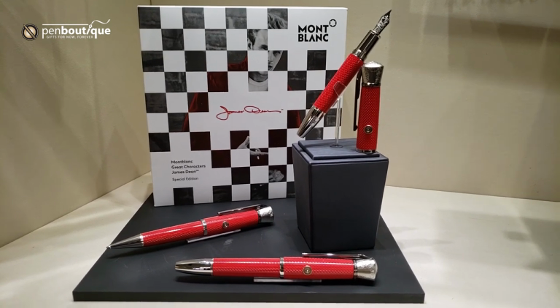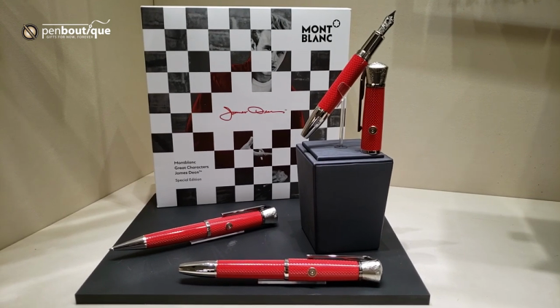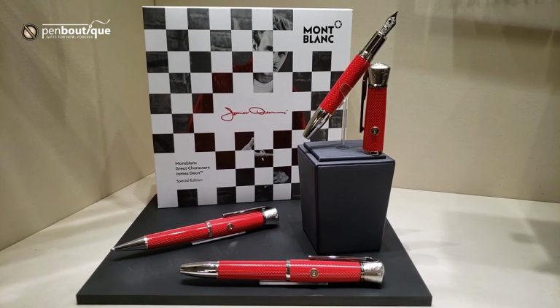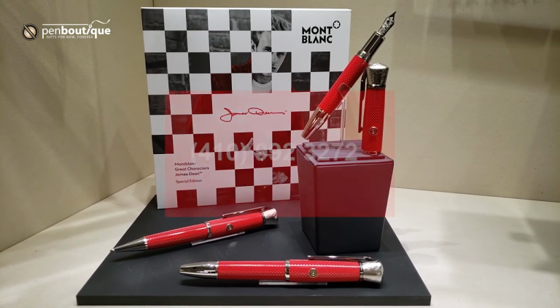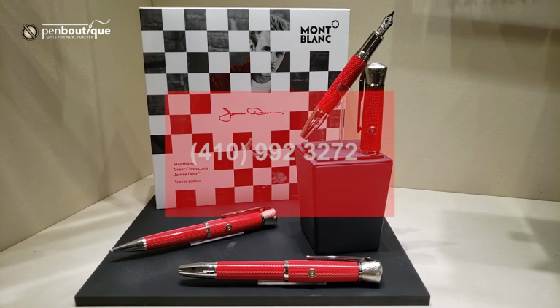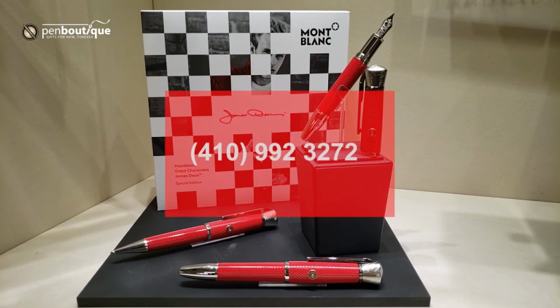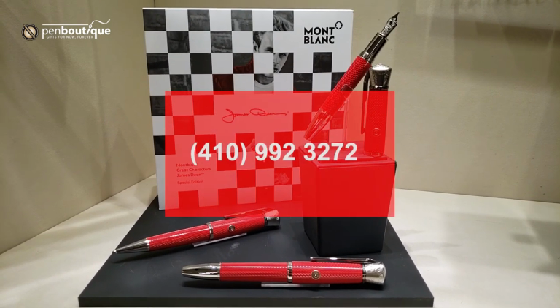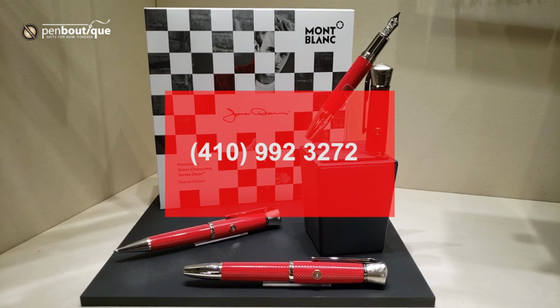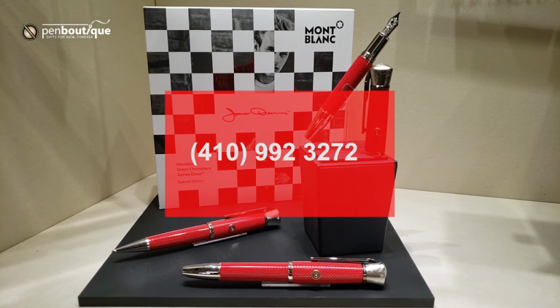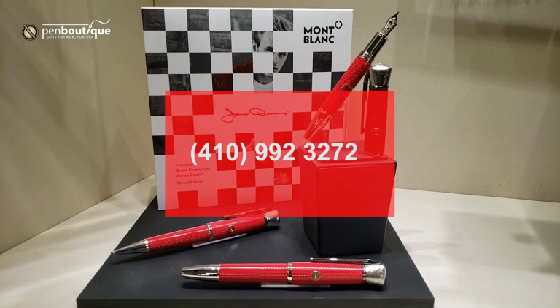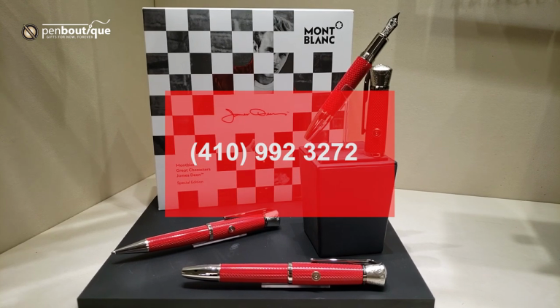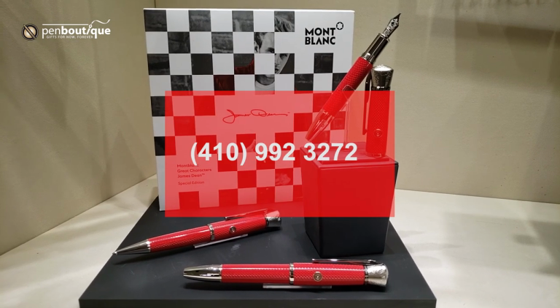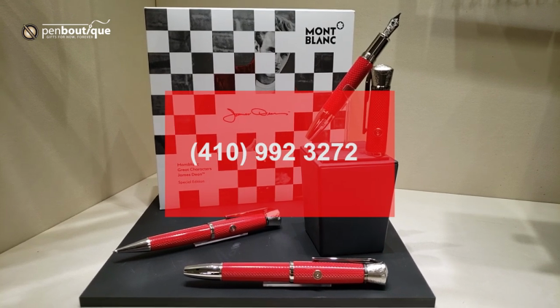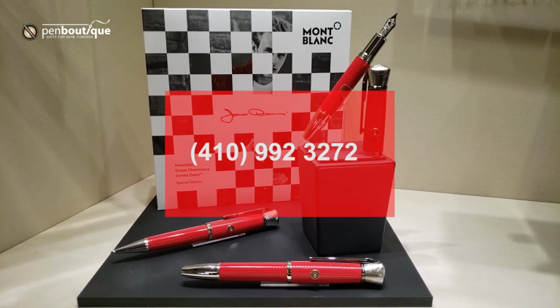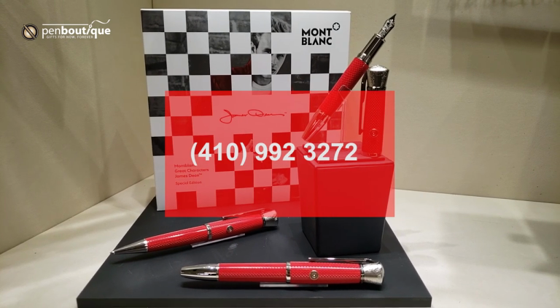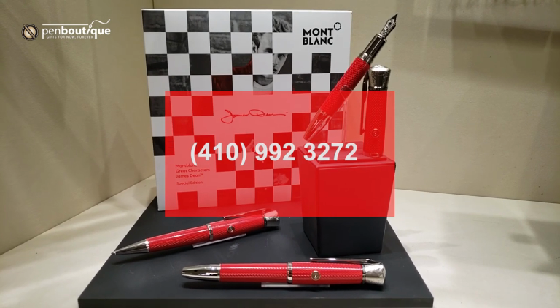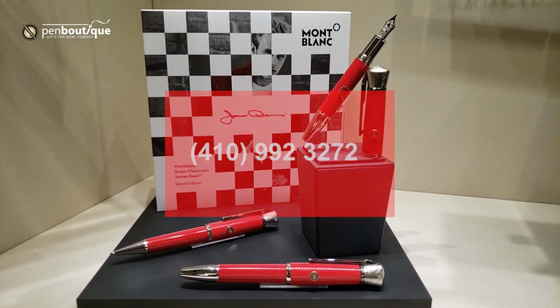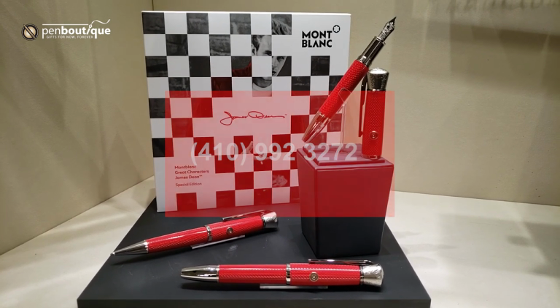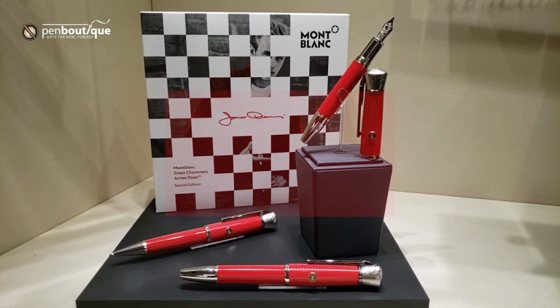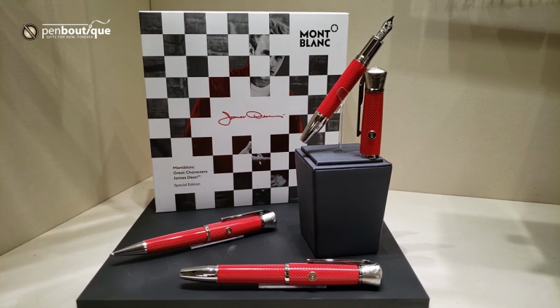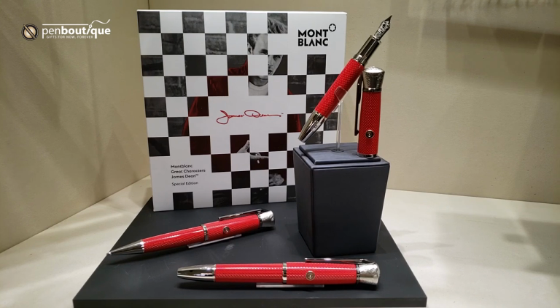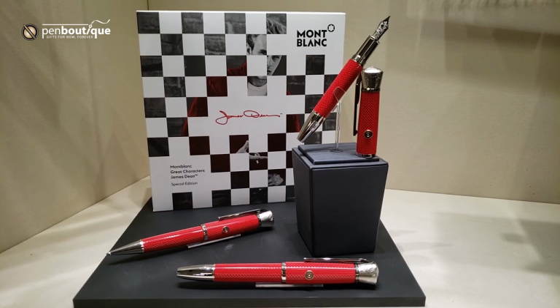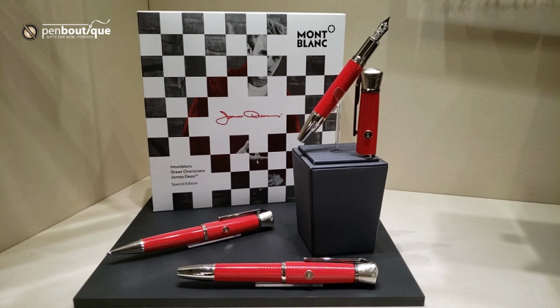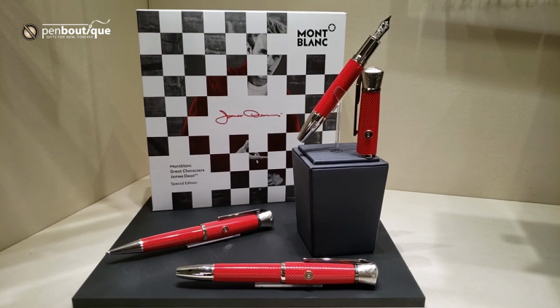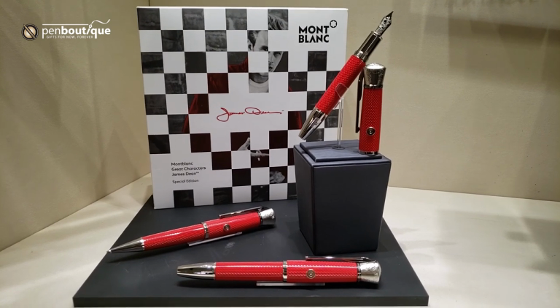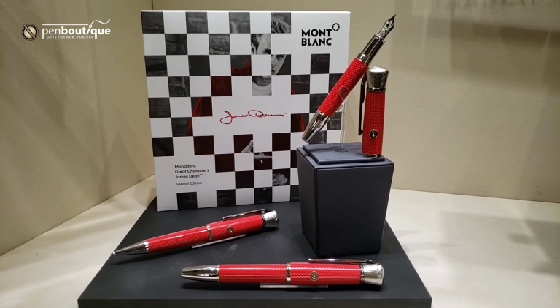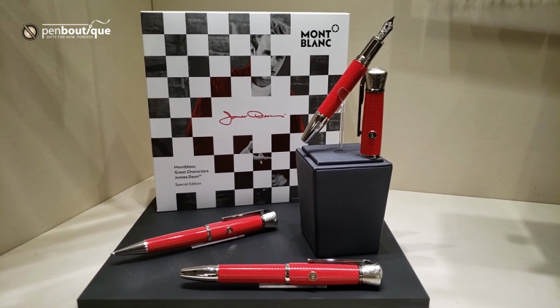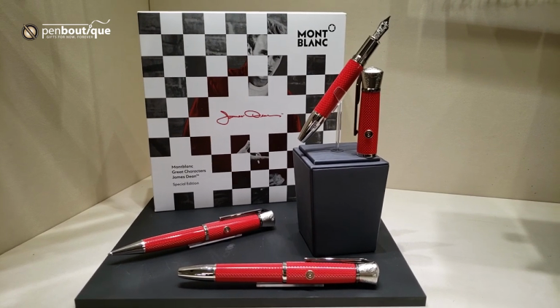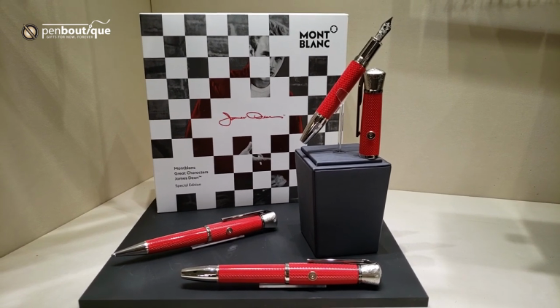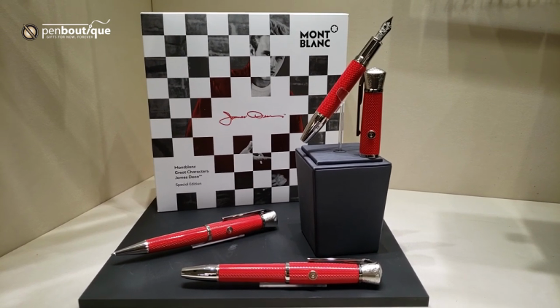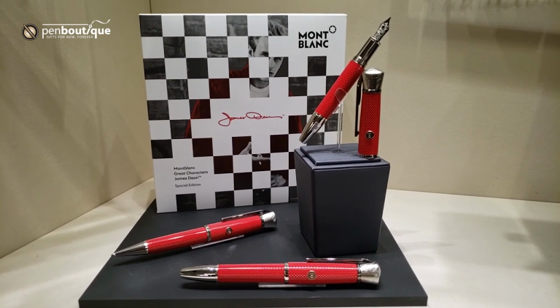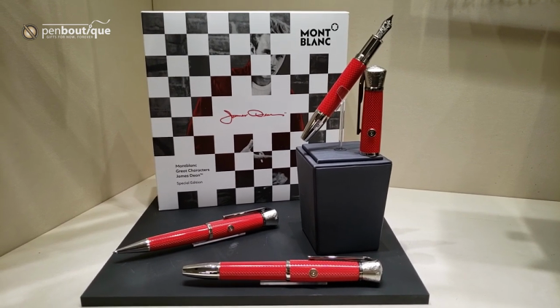If you have any questions, our phone number is 410-992-3272. Or you can visit us online at www.penboutique.com.